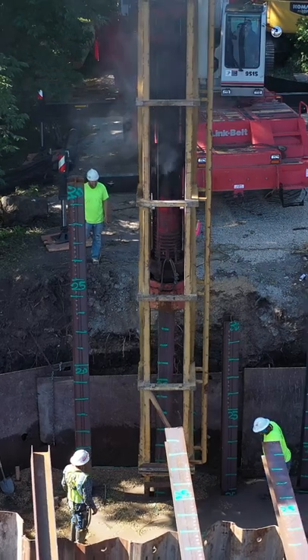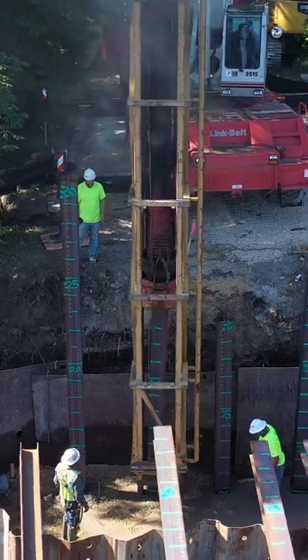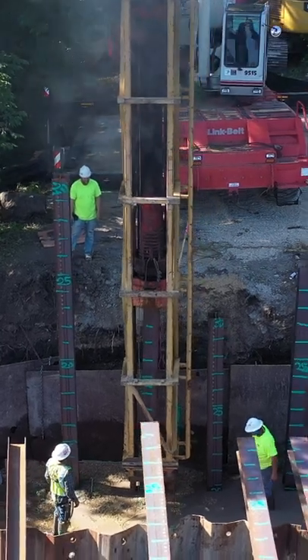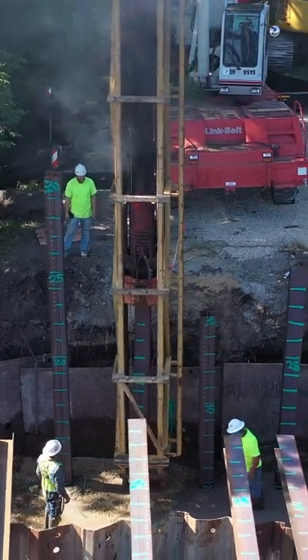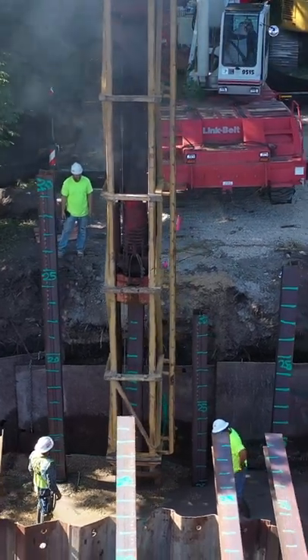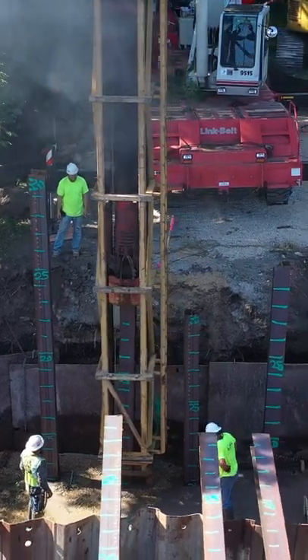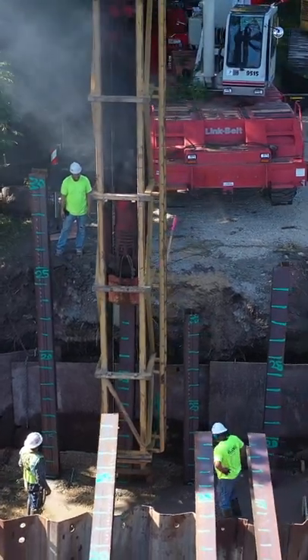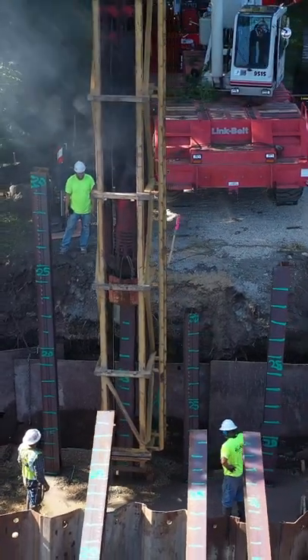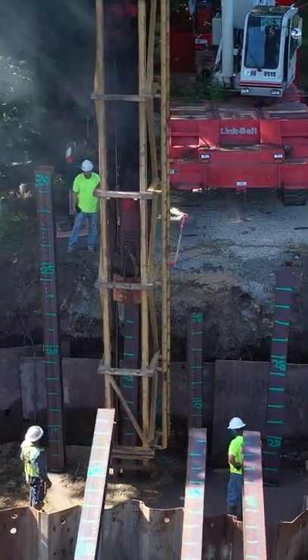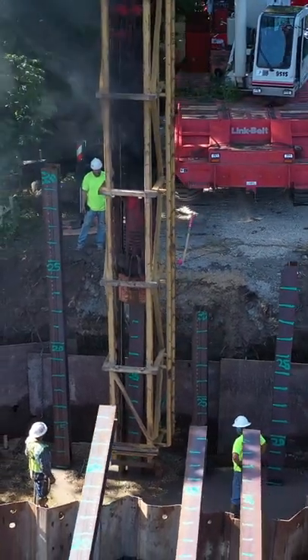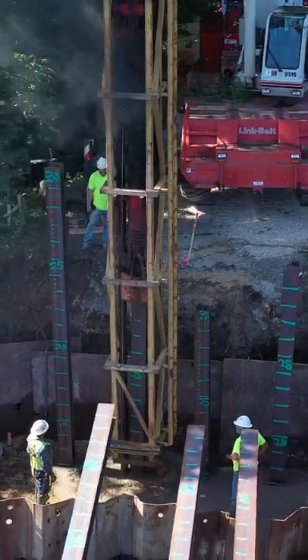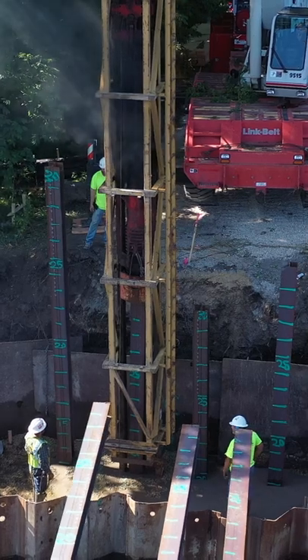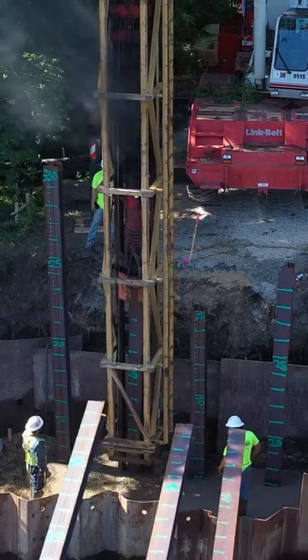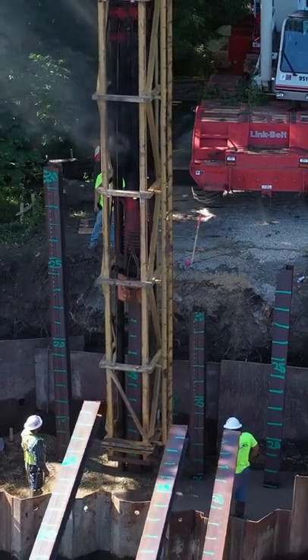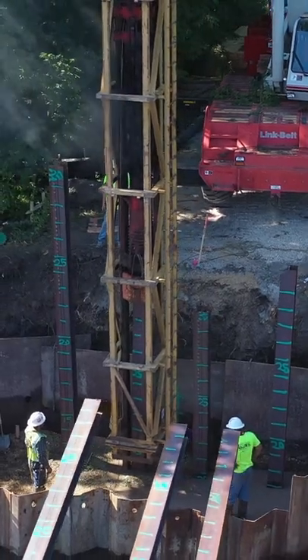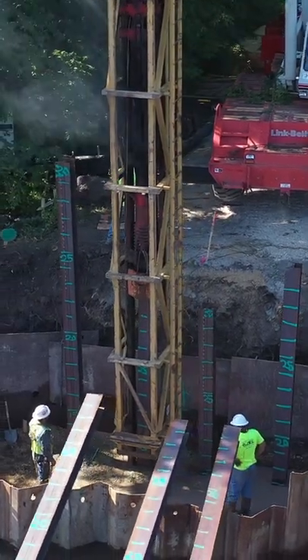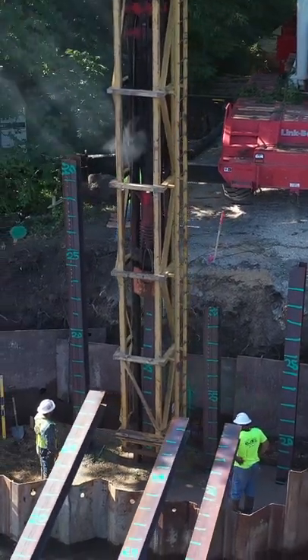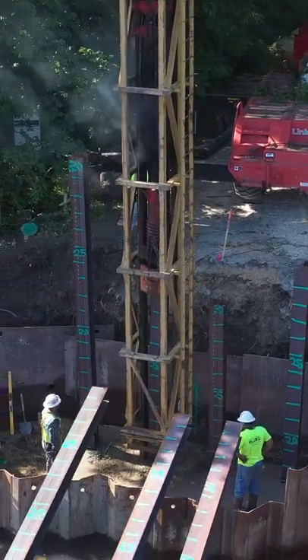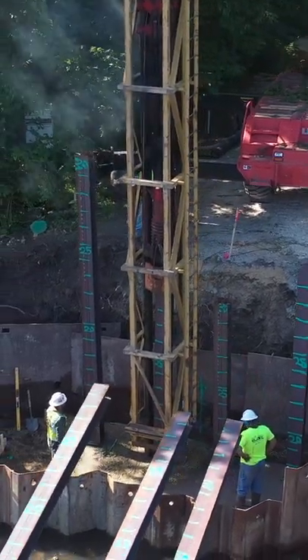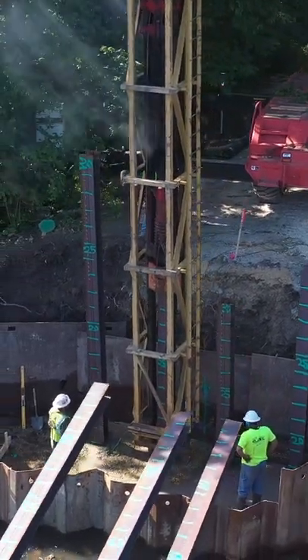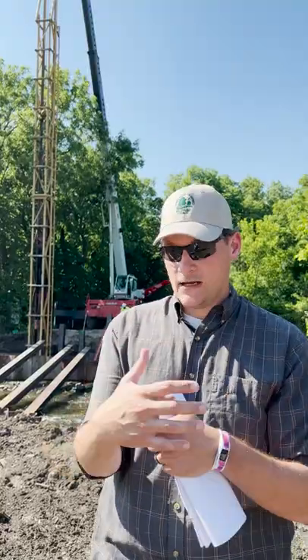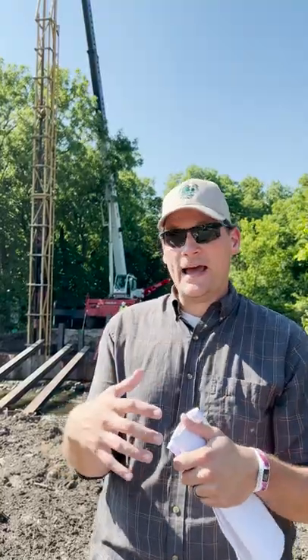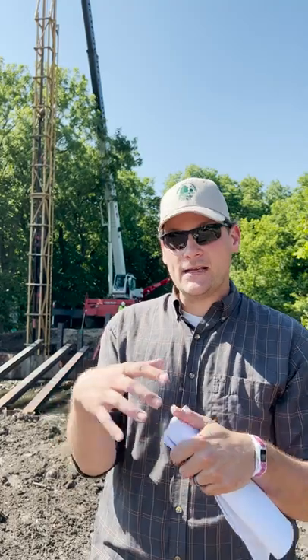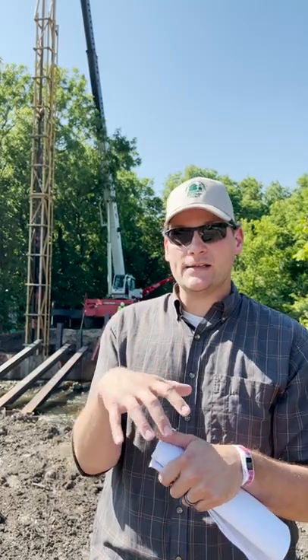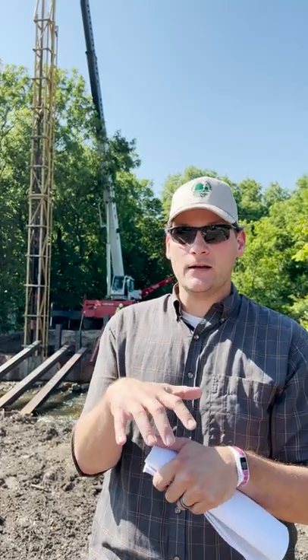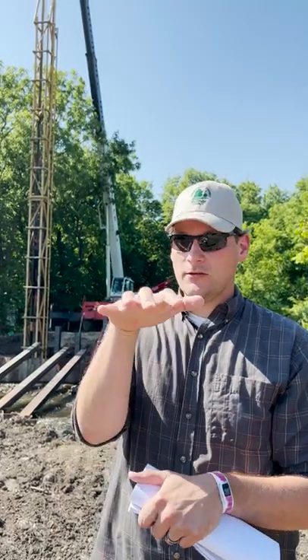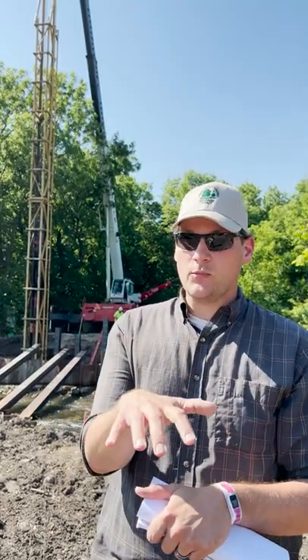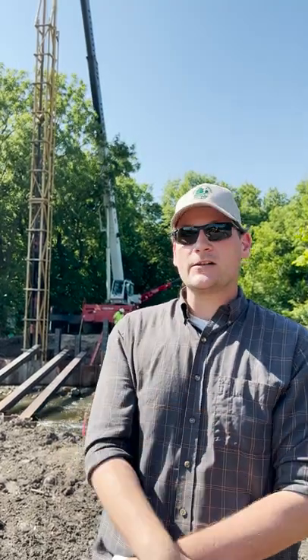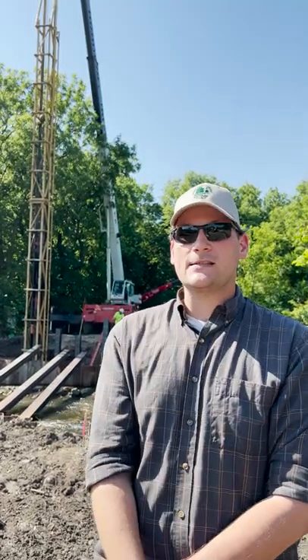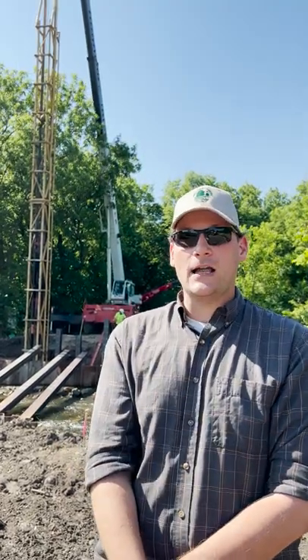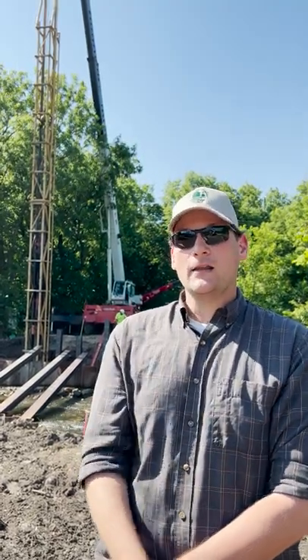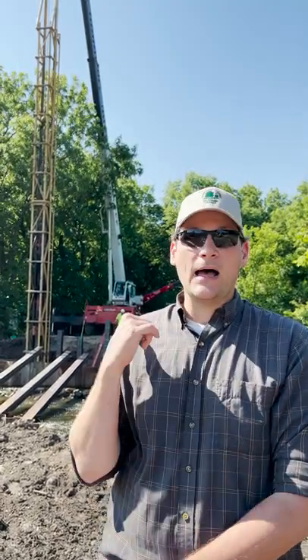The piles are actually what the bridge will end up sitting on — that's what supports the bridge. There'll be eight piles on the bridge abutment, and they'll create a pile cap, which is just a reinforced concrete pad that ties all the piles together, so that the weight of the bridge actually rests on these piles.